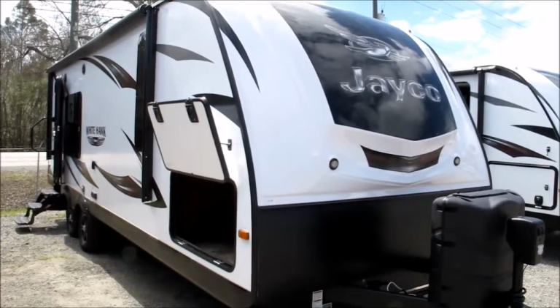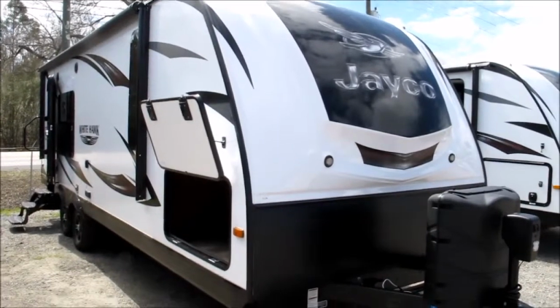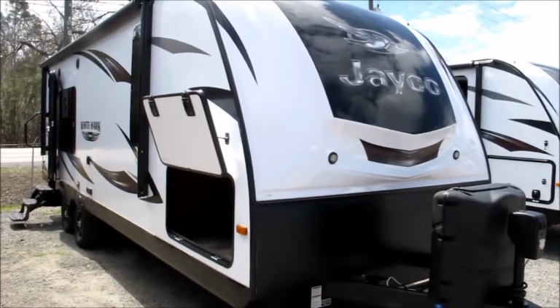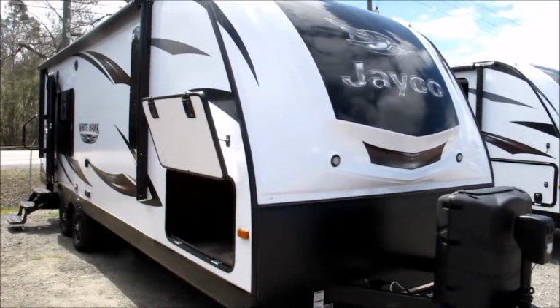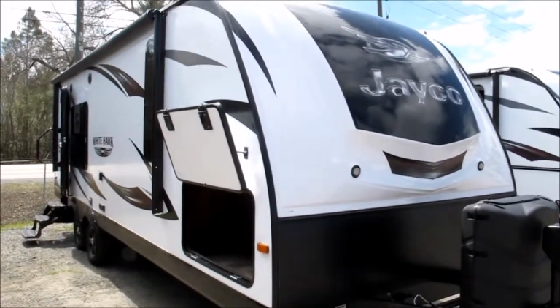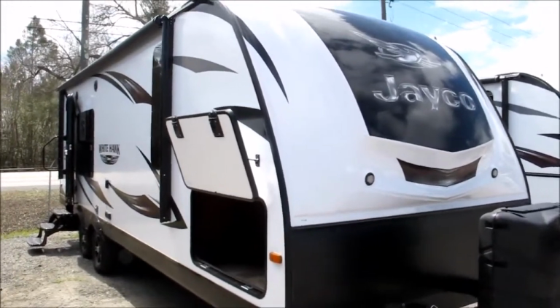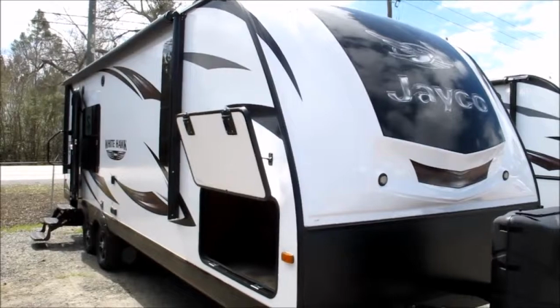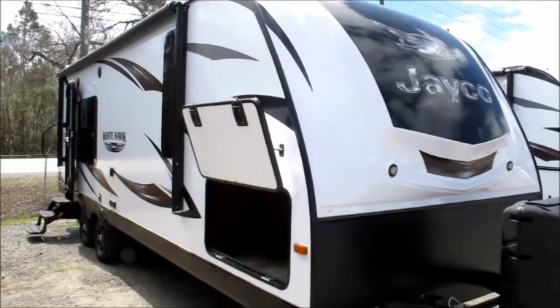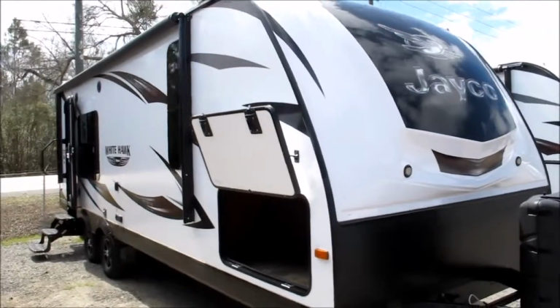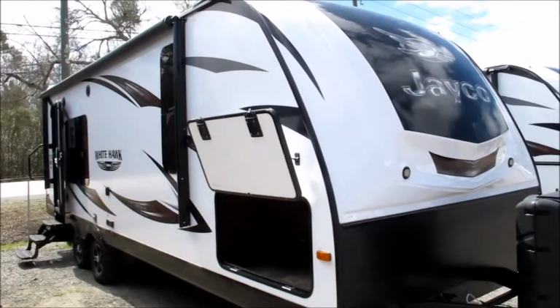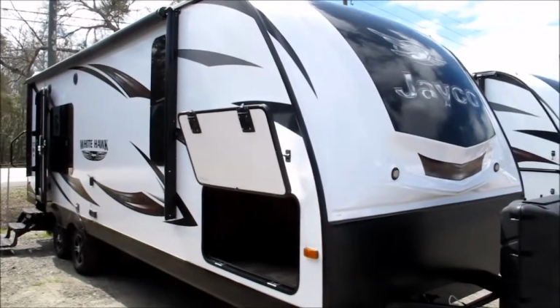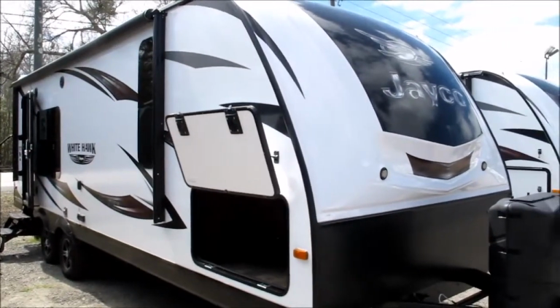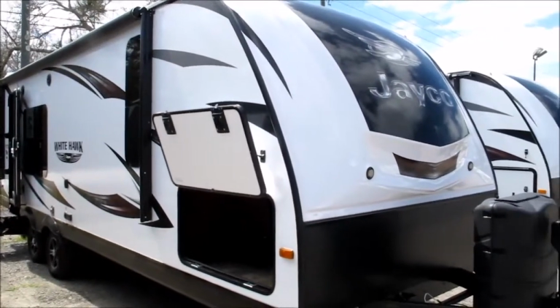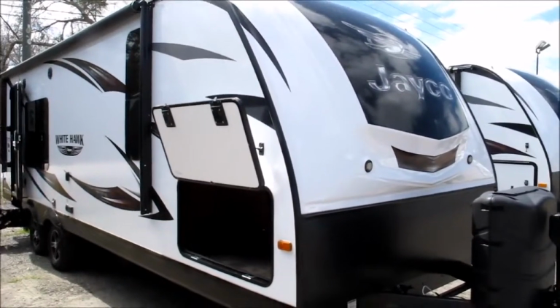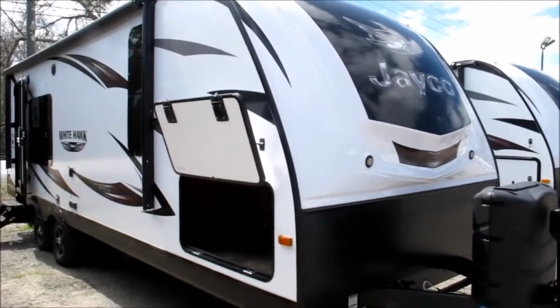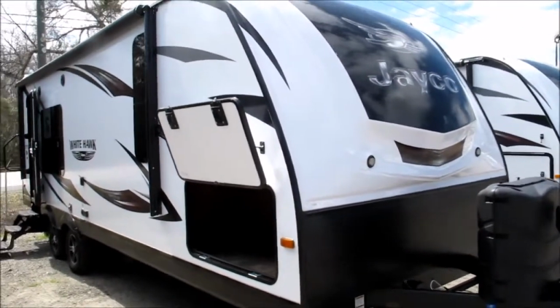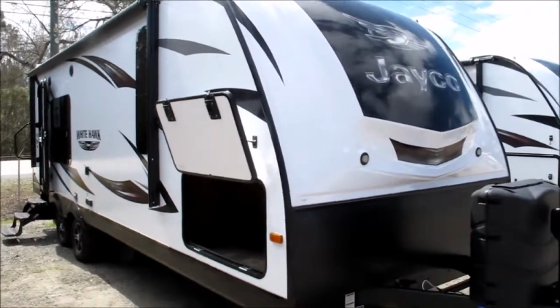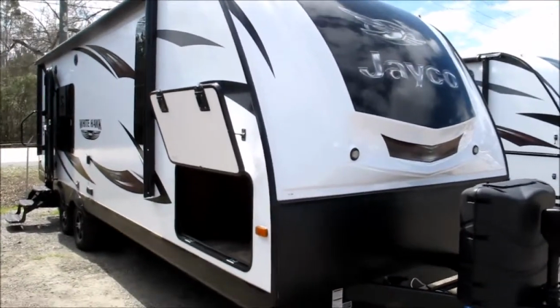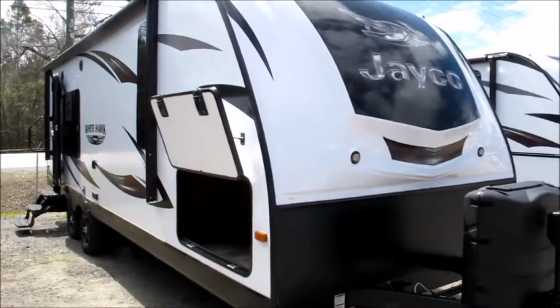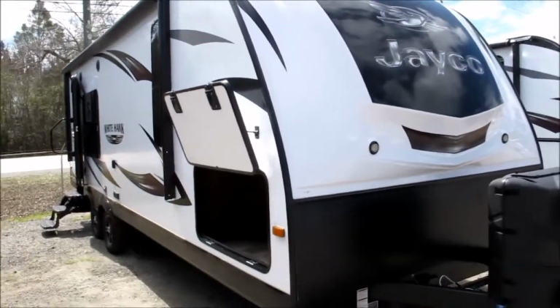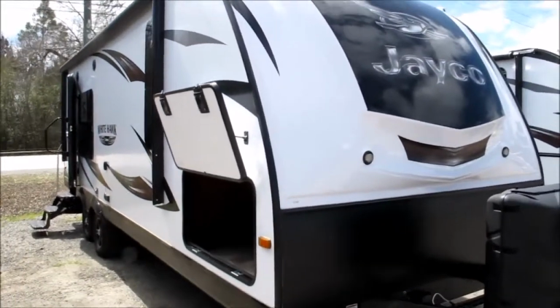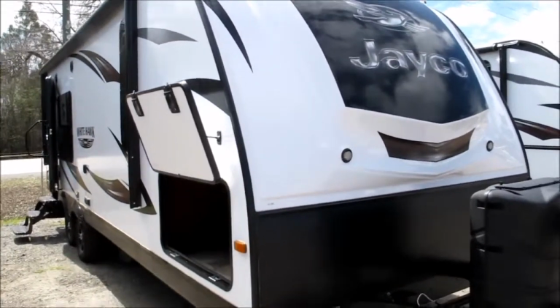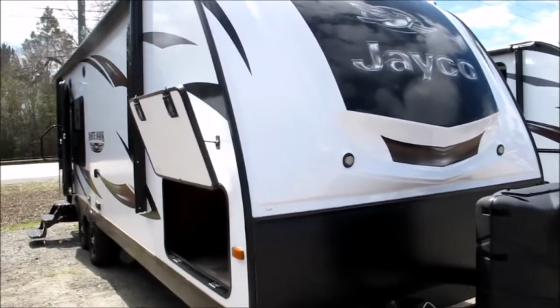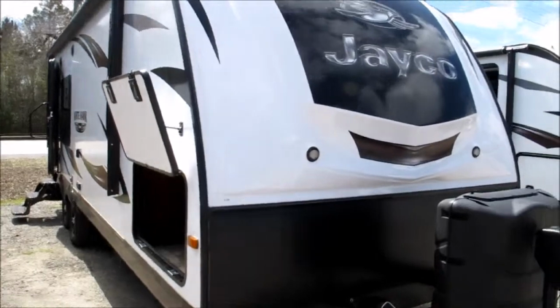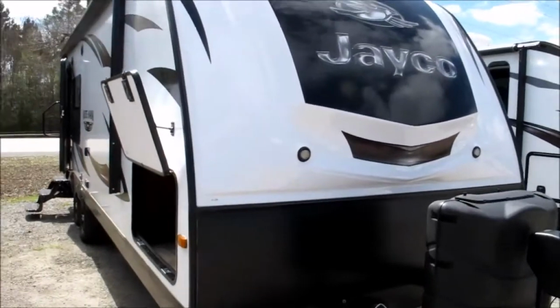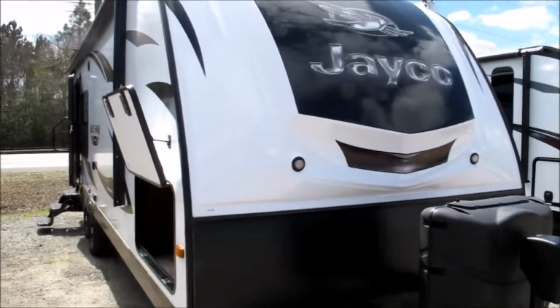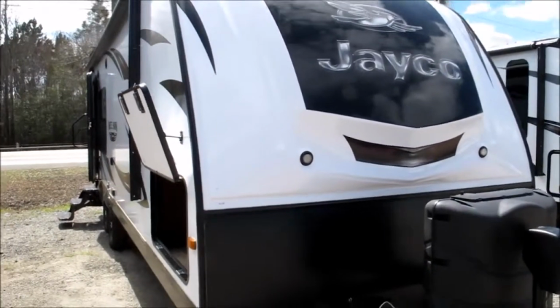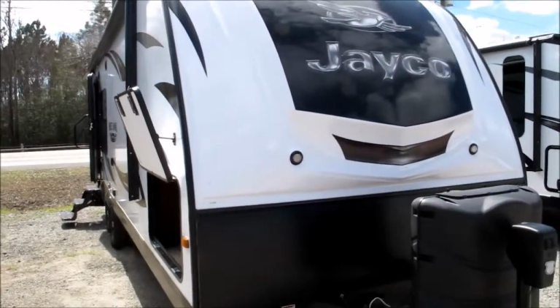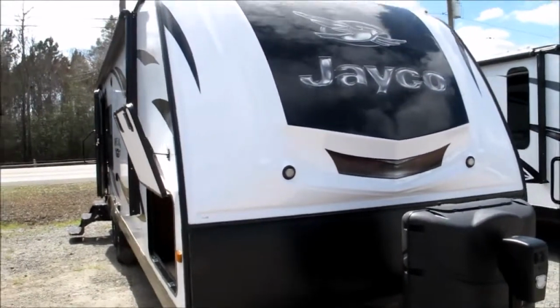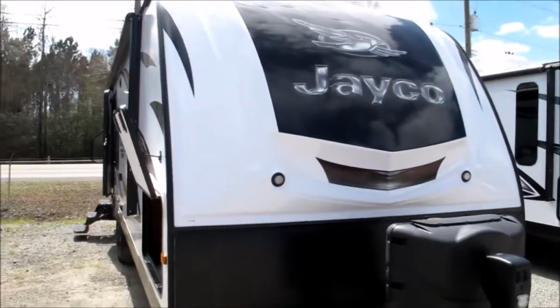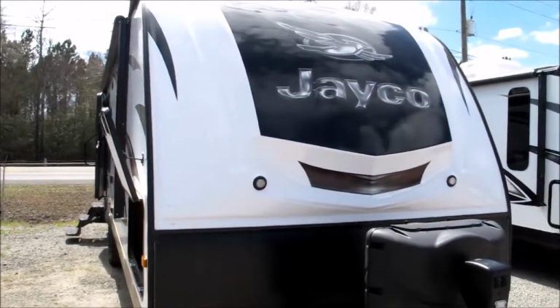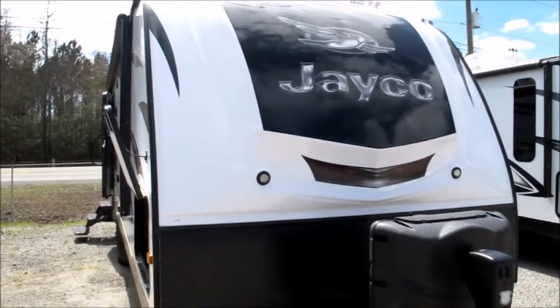This is a 2016 Jayco White Hawk Model 24 RKS. A lot of nice features in this rear kitchen camper — I'm going to point some out to you.